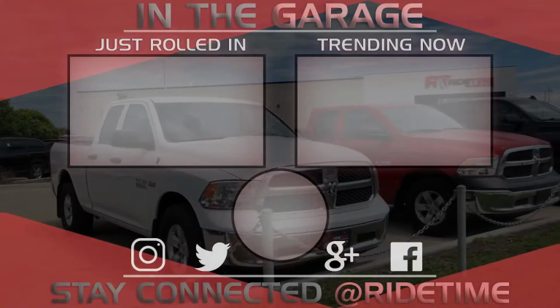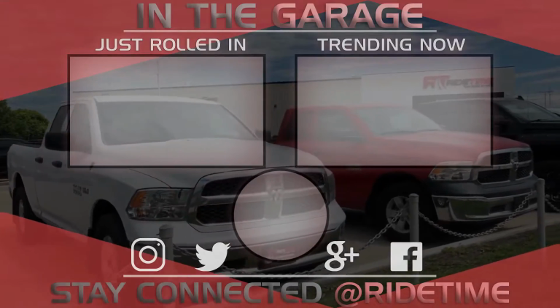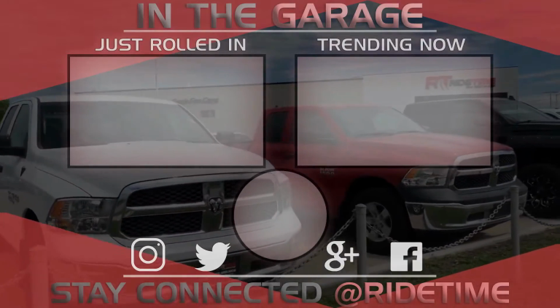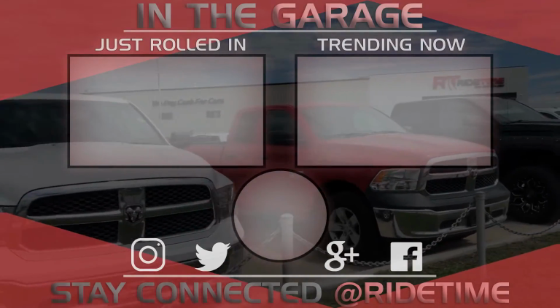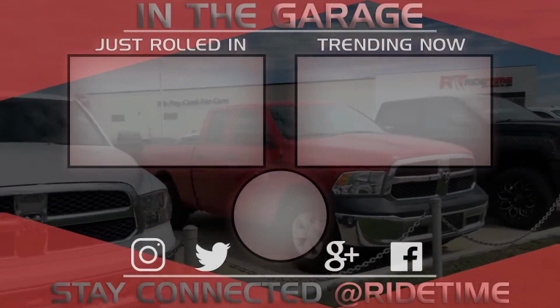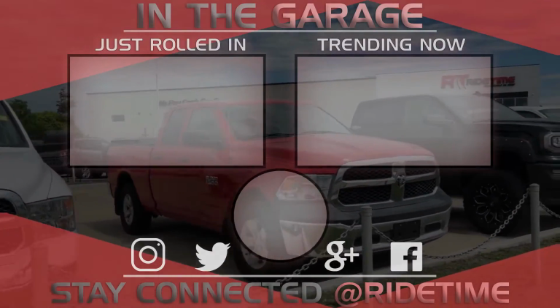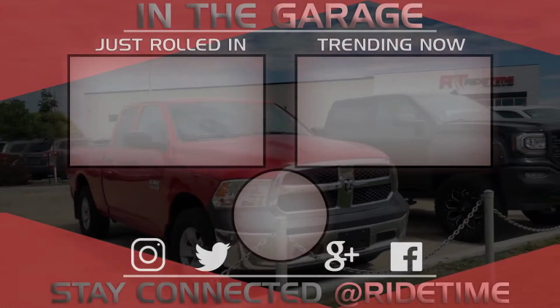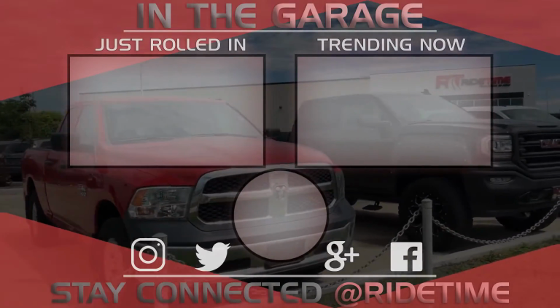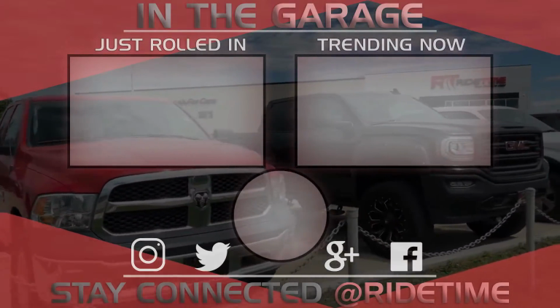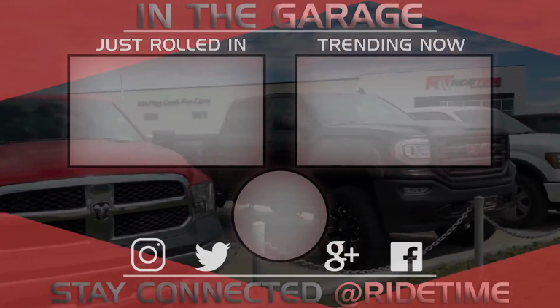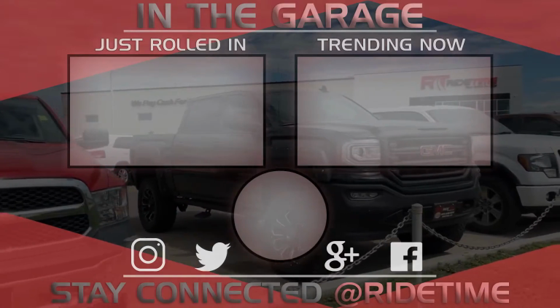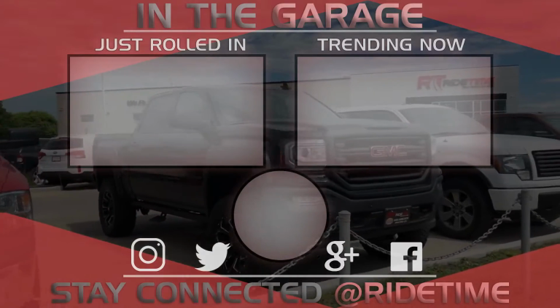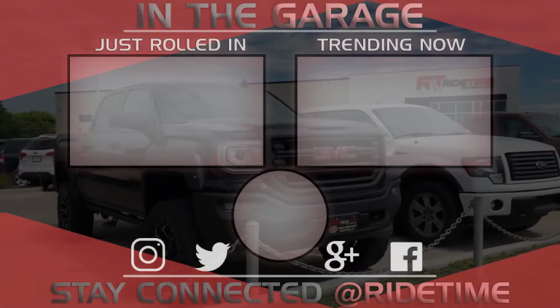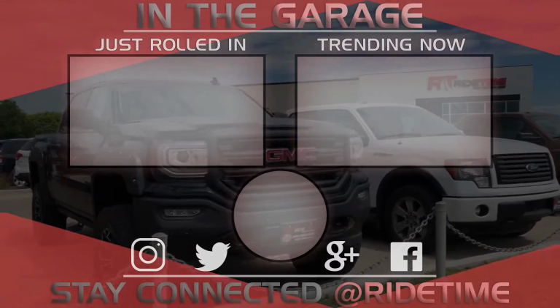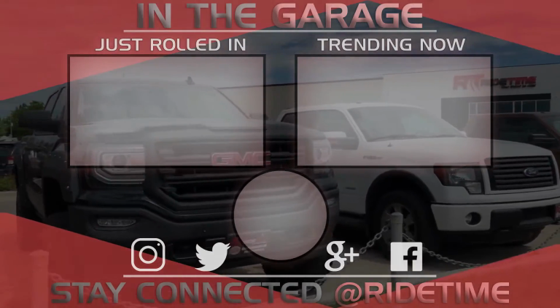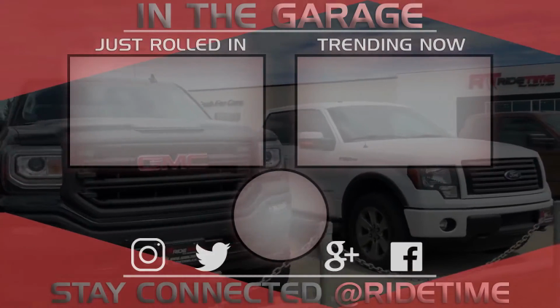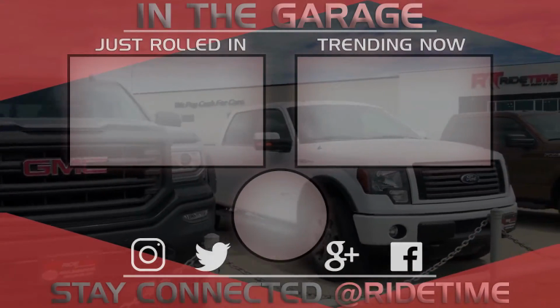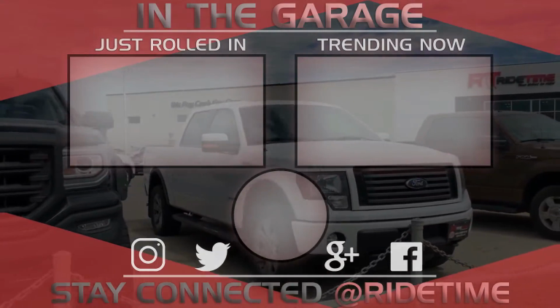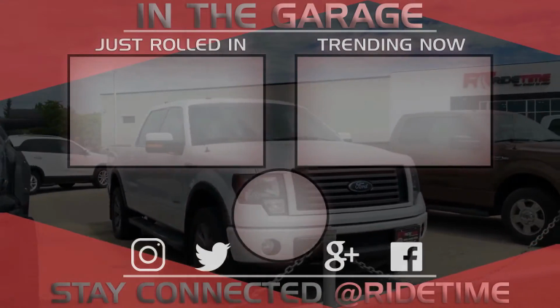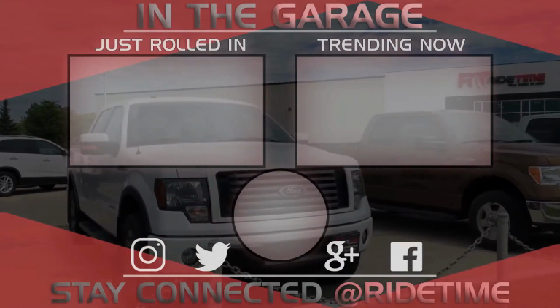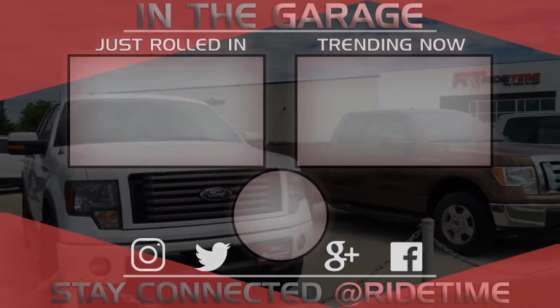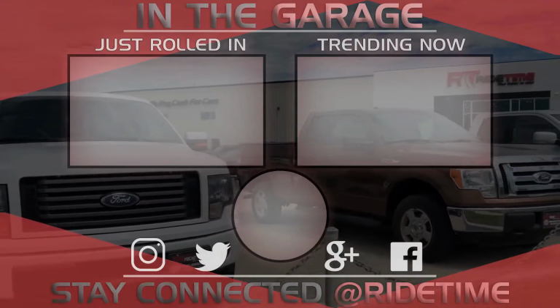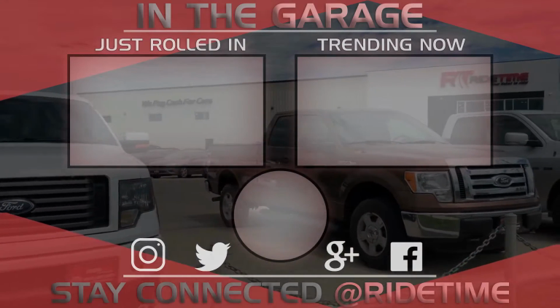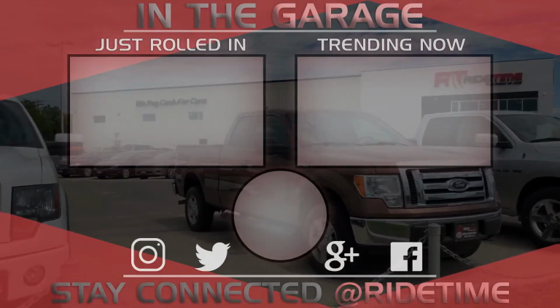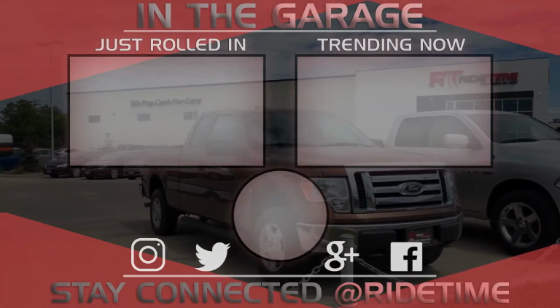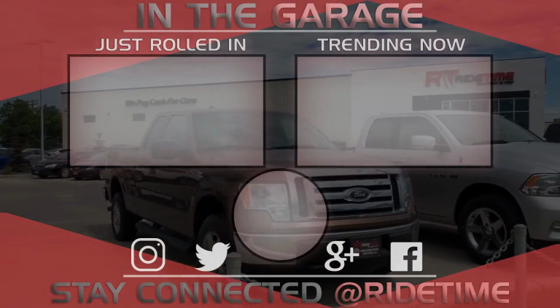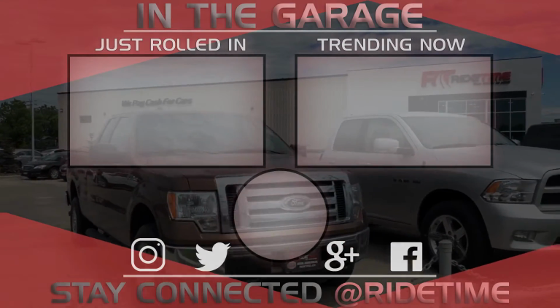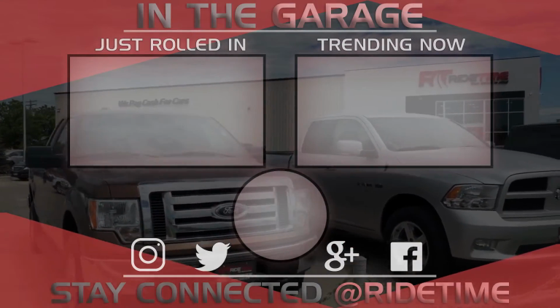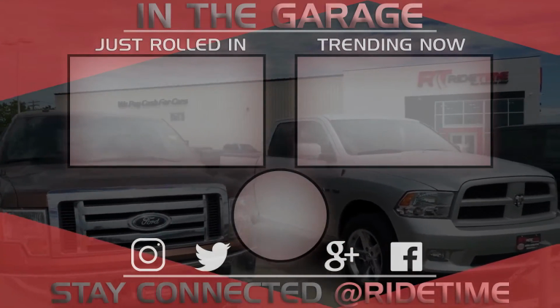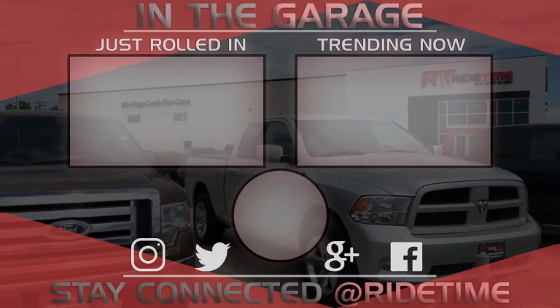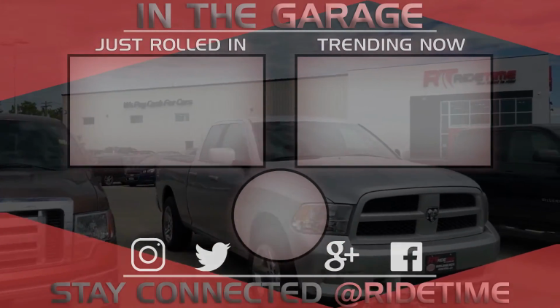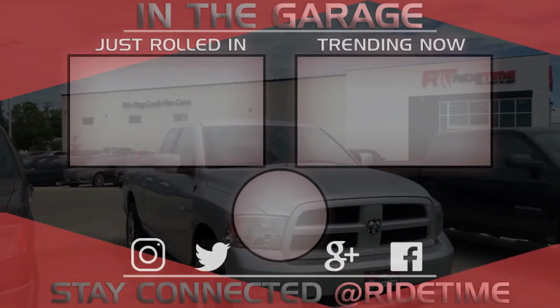Thank you very much for watching and we hope you enjoyed our video. If you'd like to stay up to date with us here at Ride Time, feel free to click on that RT logo right in the middle and subscribe. Also feel free to watch either of these two awesome videos.